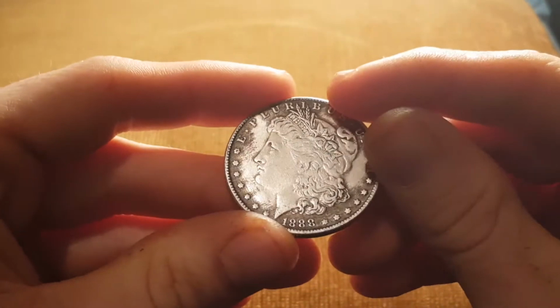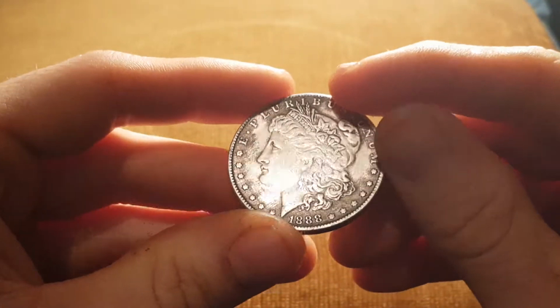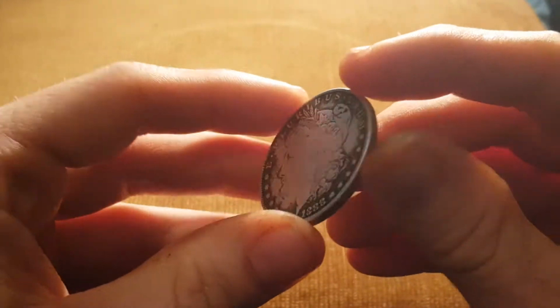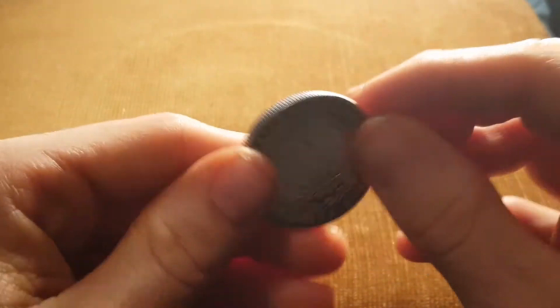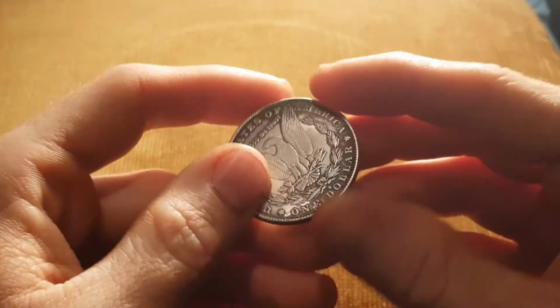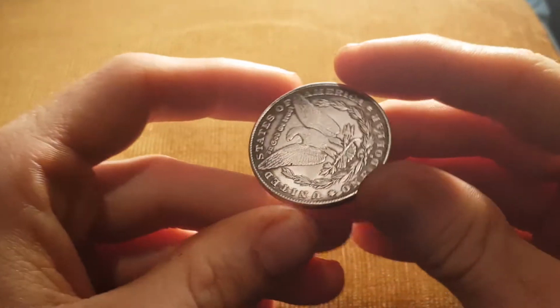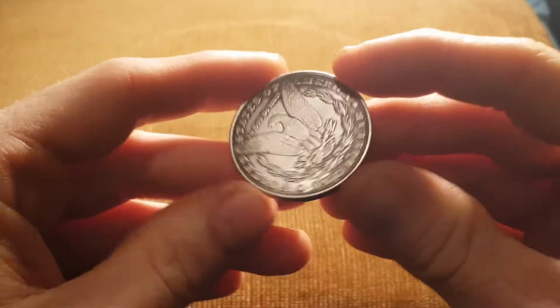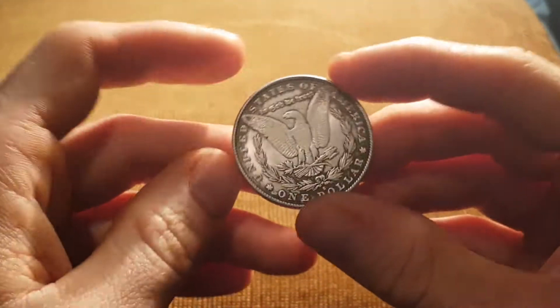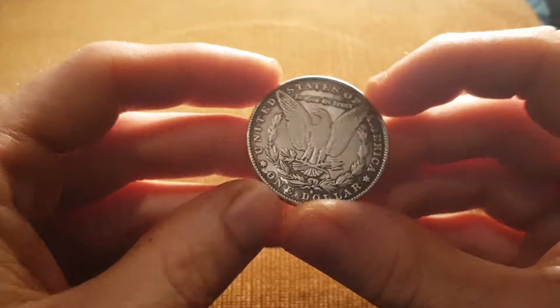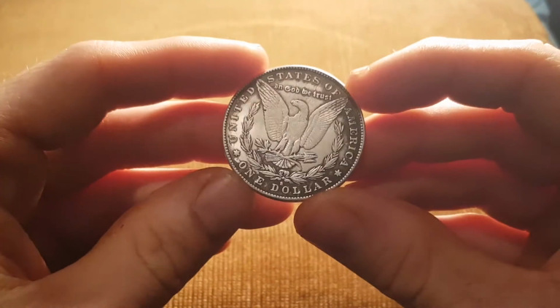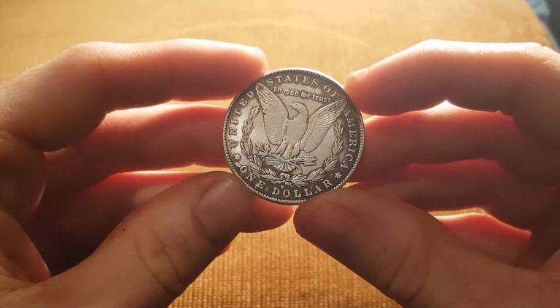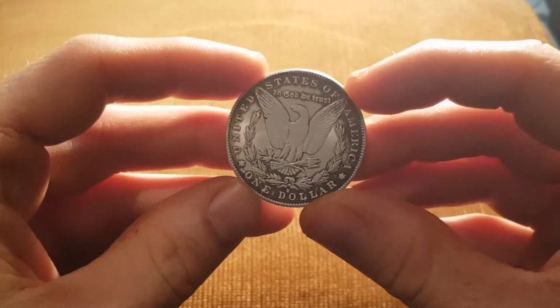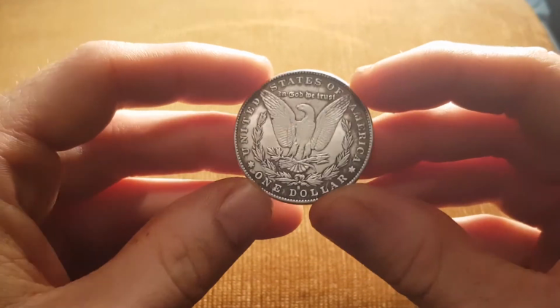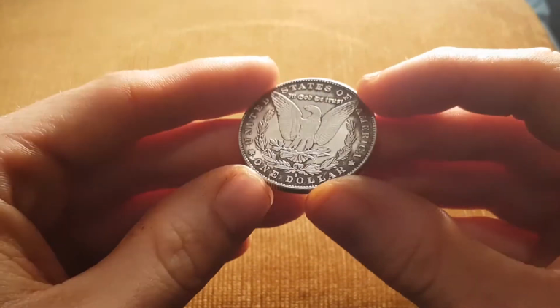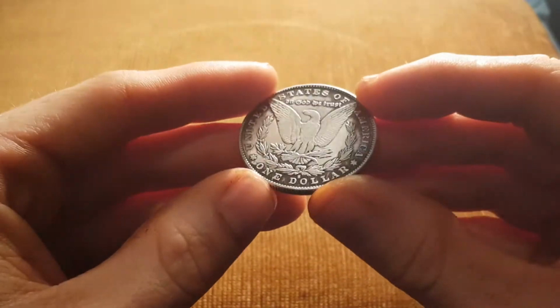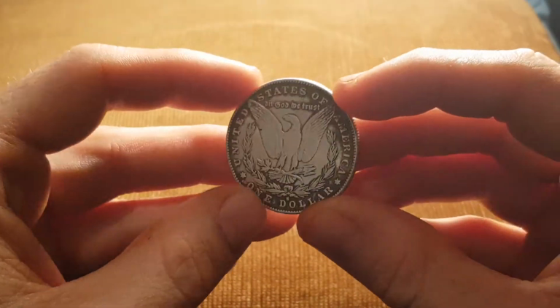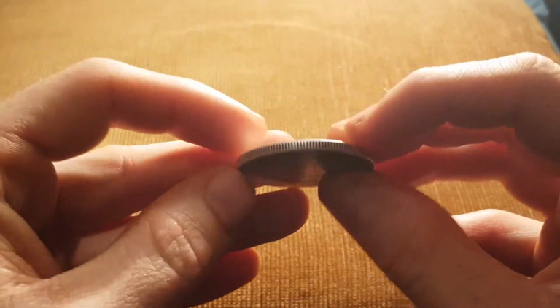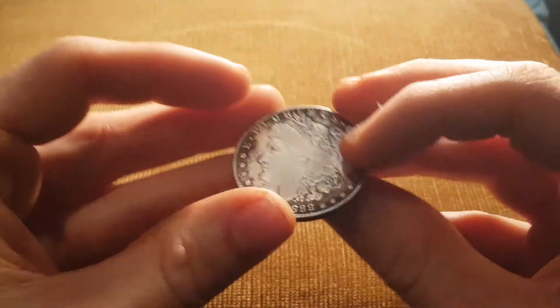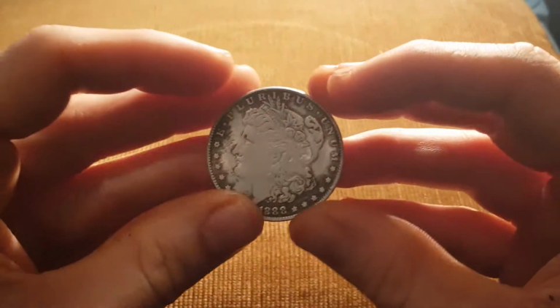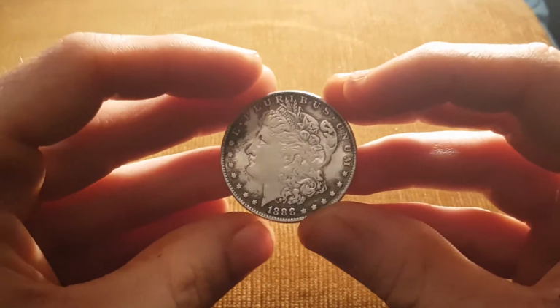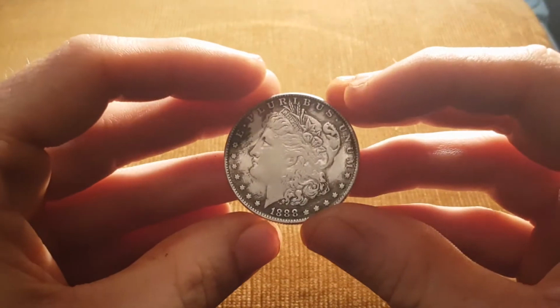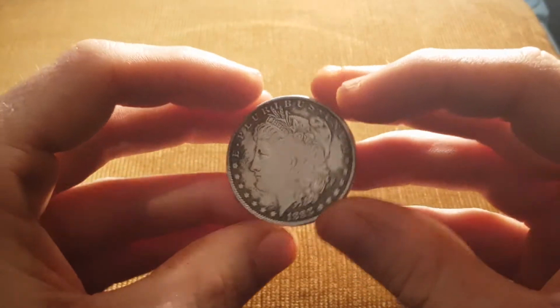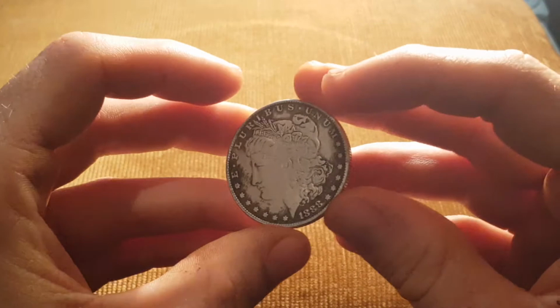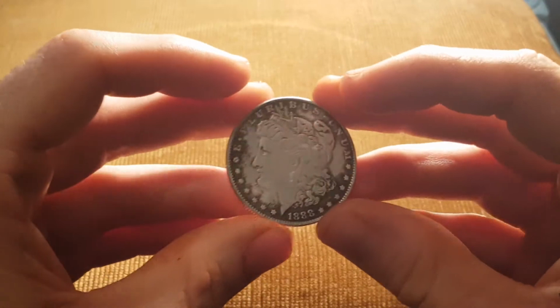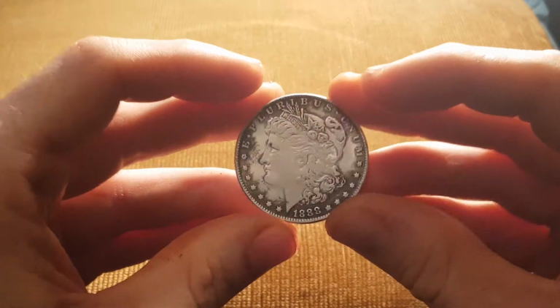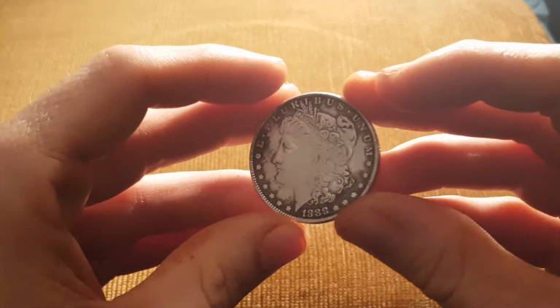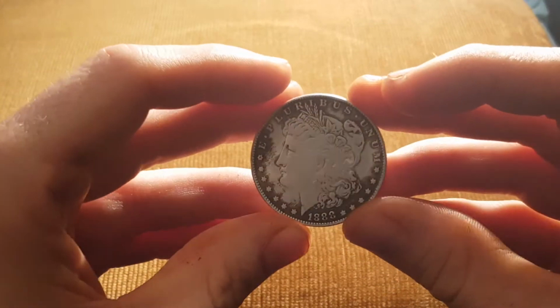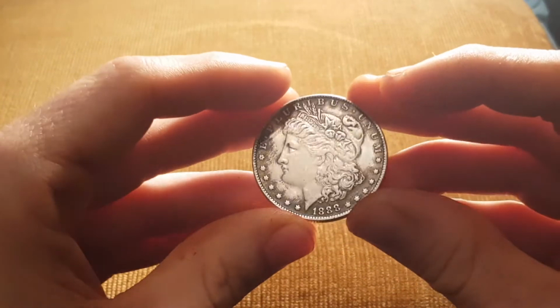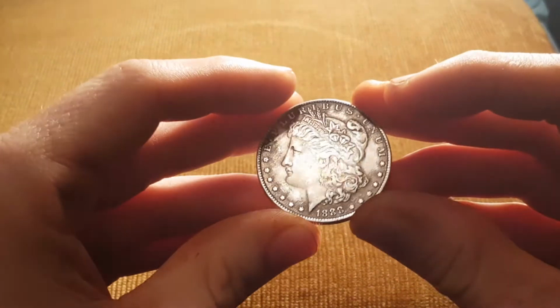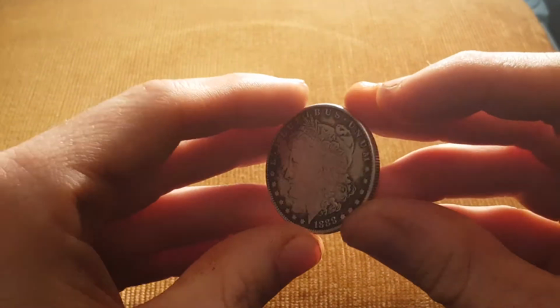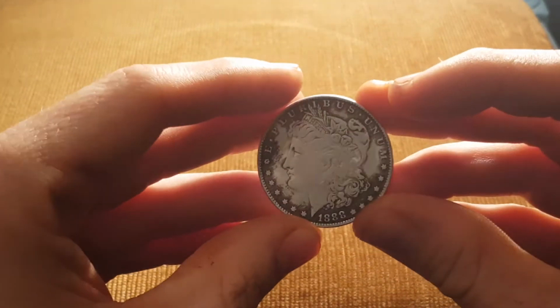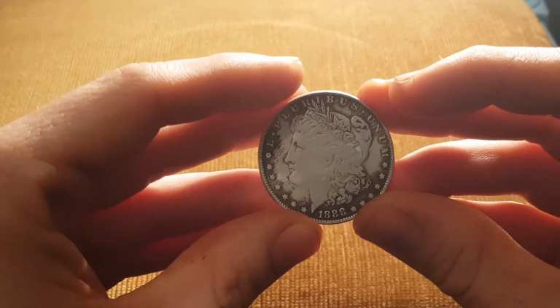I had a quick look online and they're going for around $80, which is quite good if it is real. We did quite well paying just over £5 for it — make a nice bit of profit.